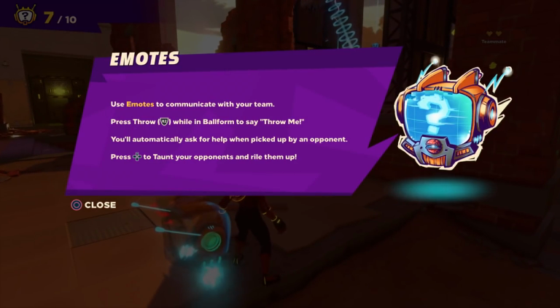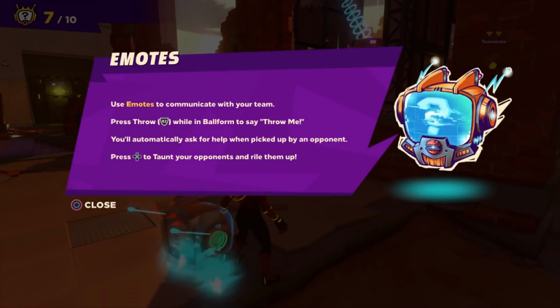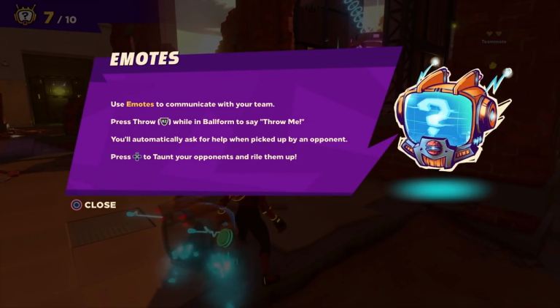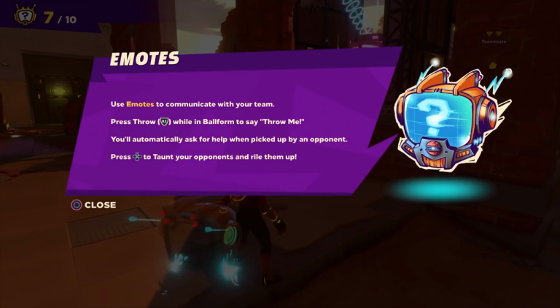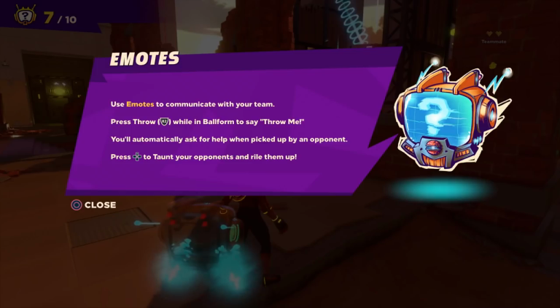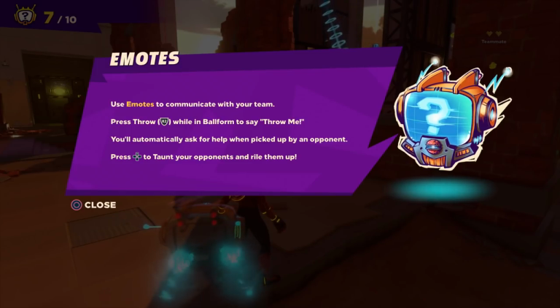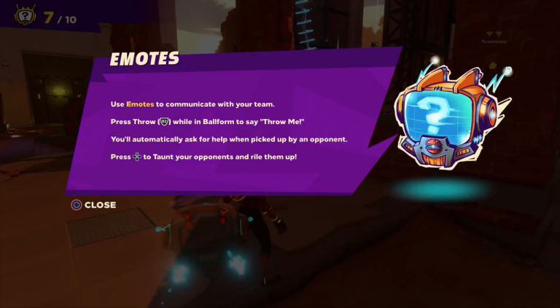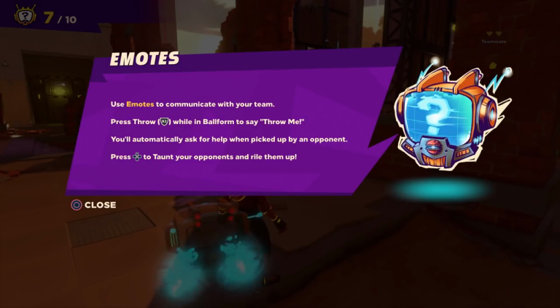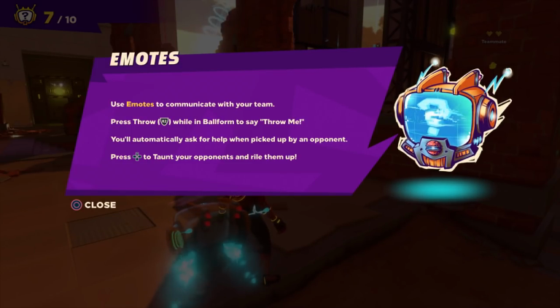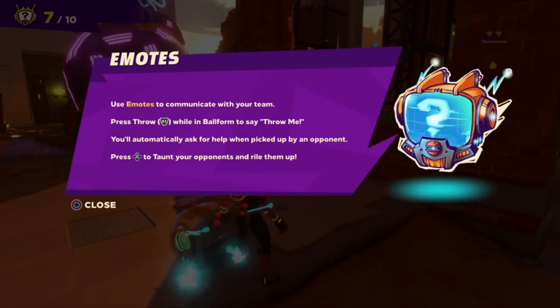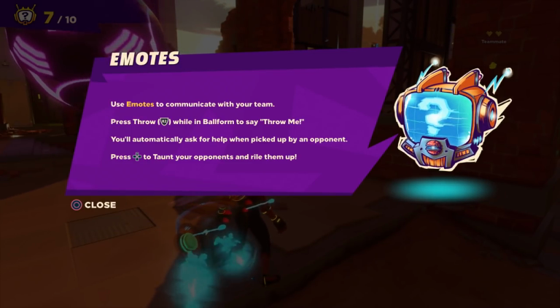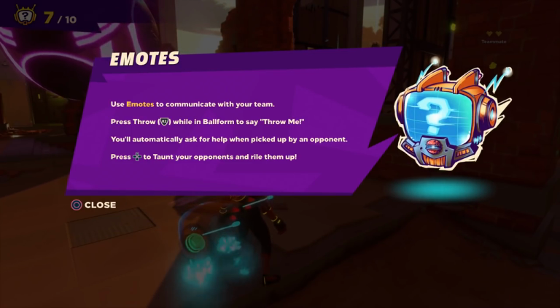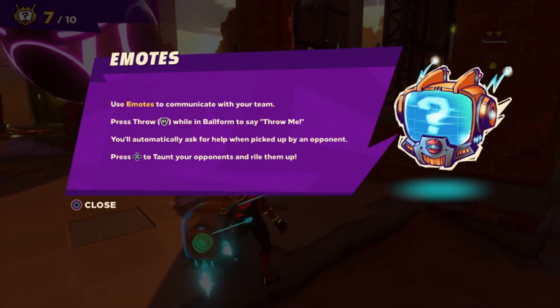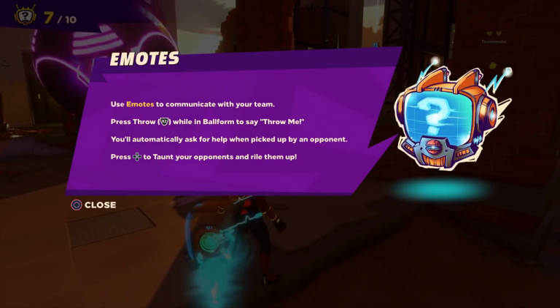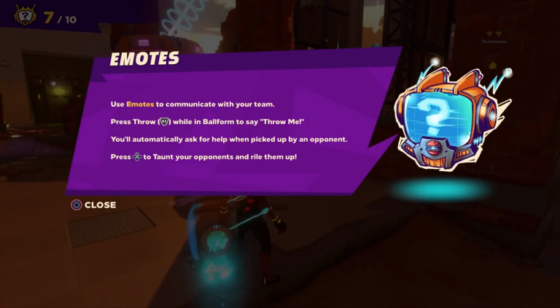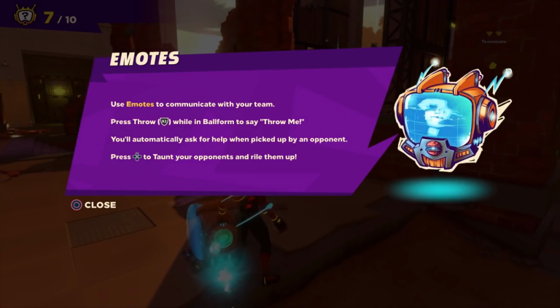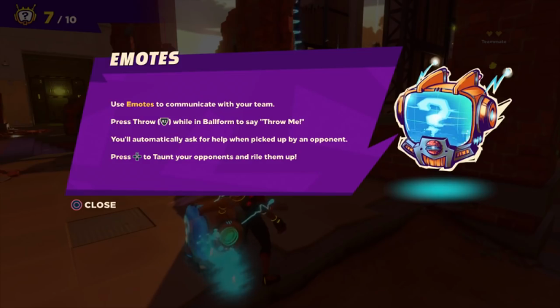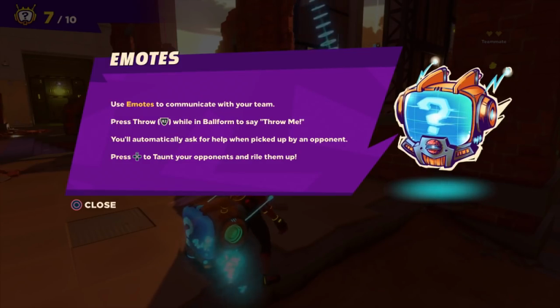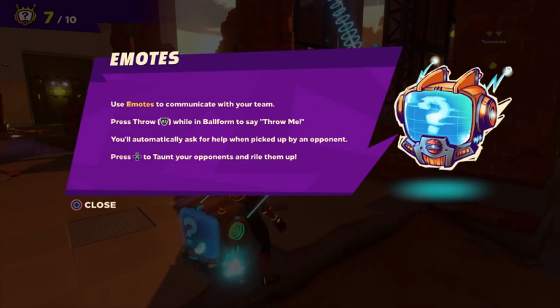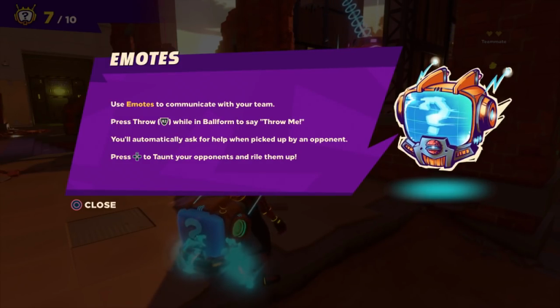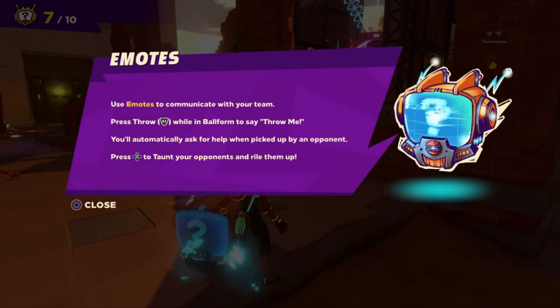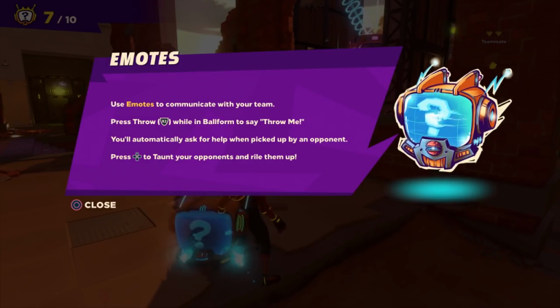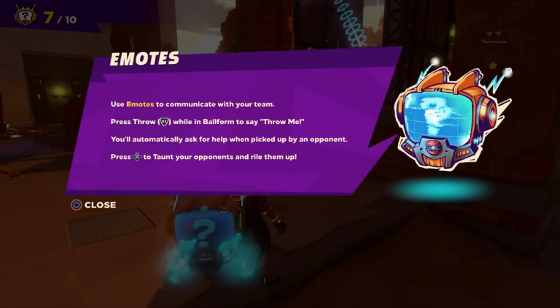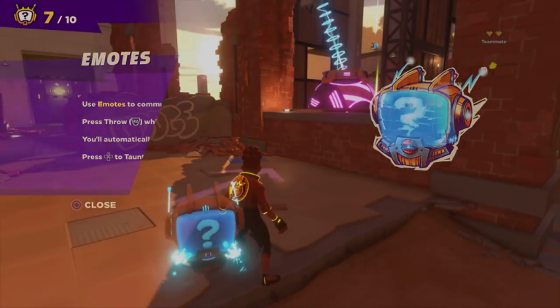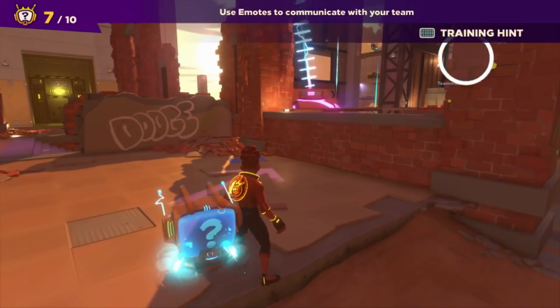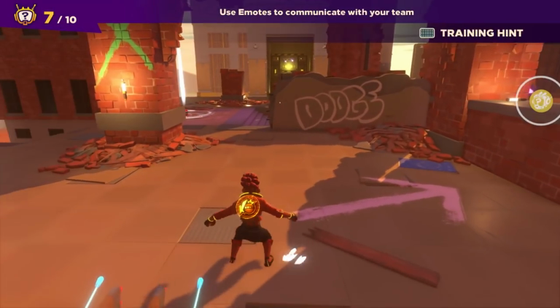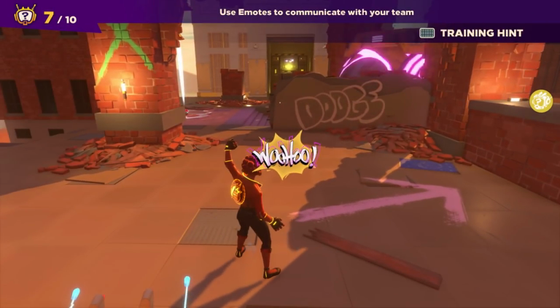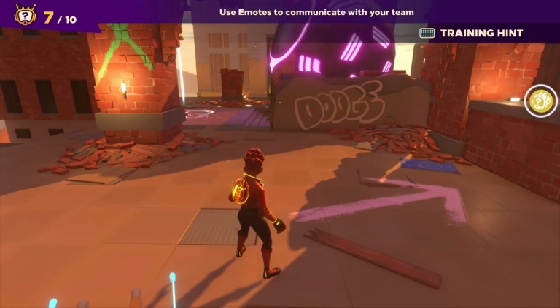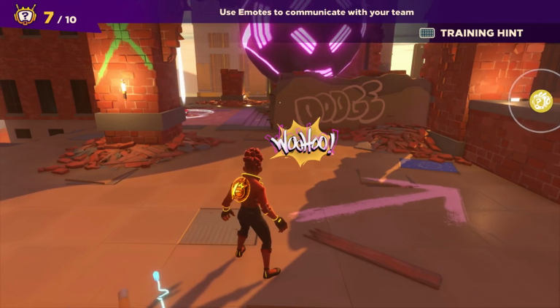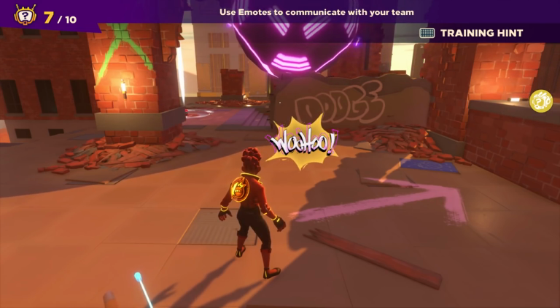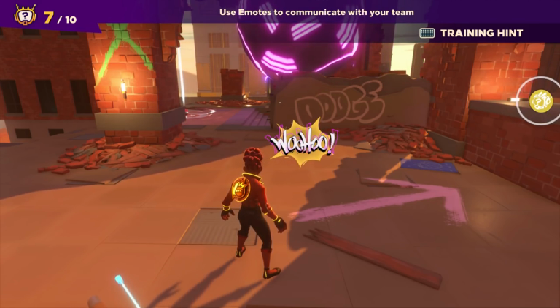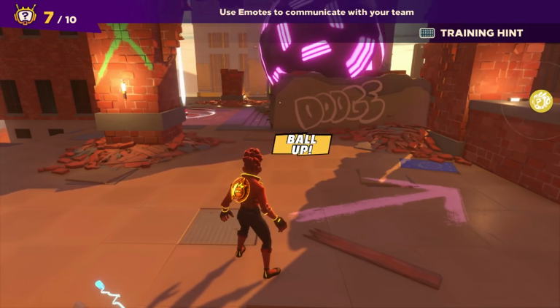Emotes: use emotes to communicate with your team. Press throw R2 while holding a ball for them to say throw me. You'll automatically ask for help when picked up by an opponent. Press up to taunt your opponents and rile them up. I got a taunt there.